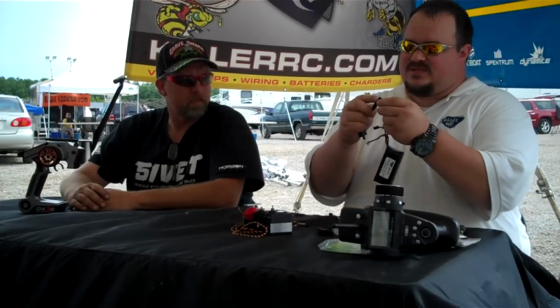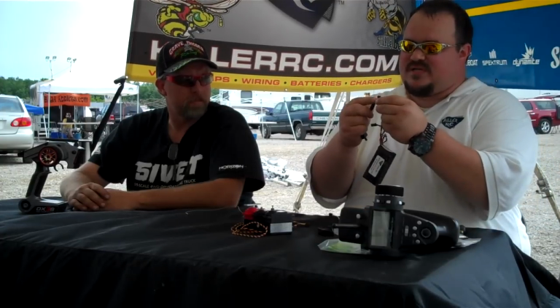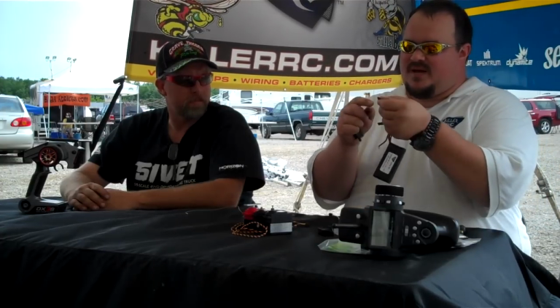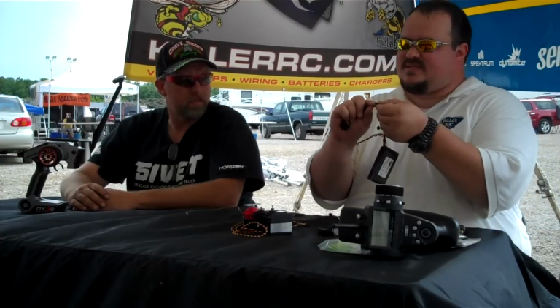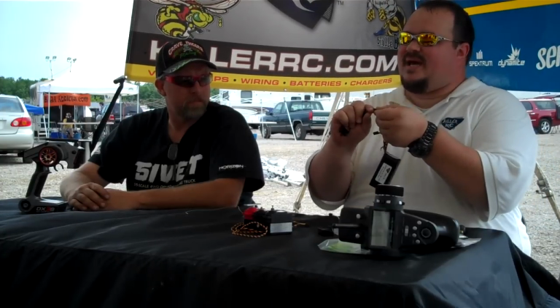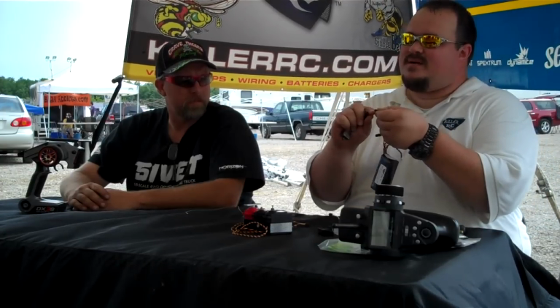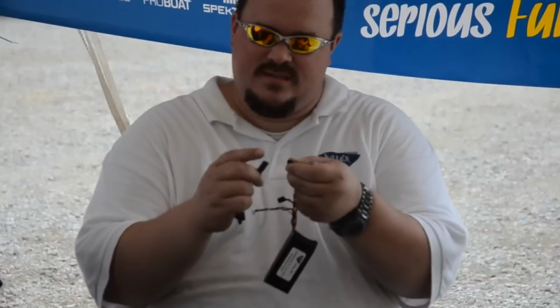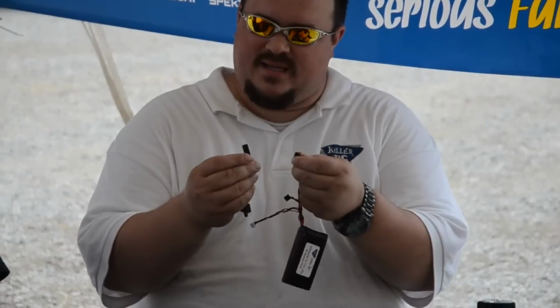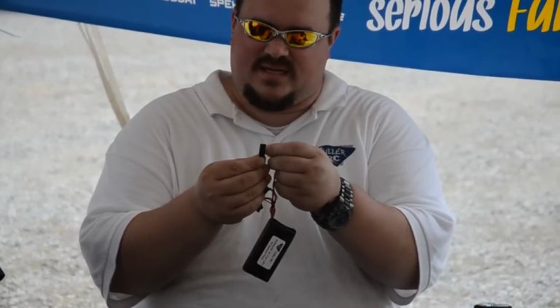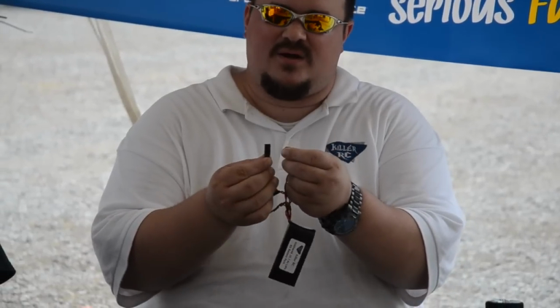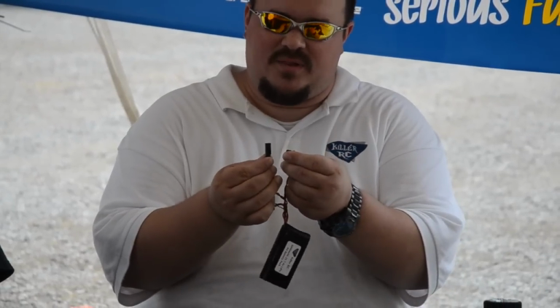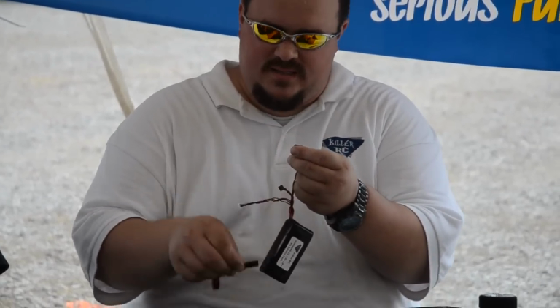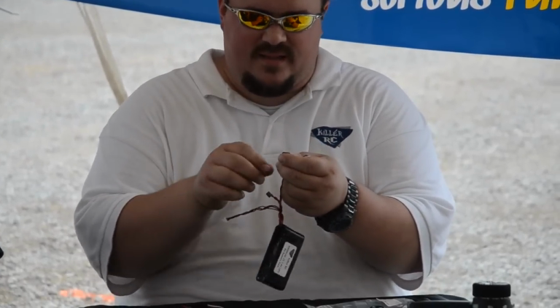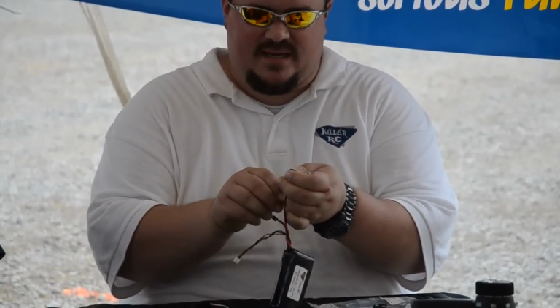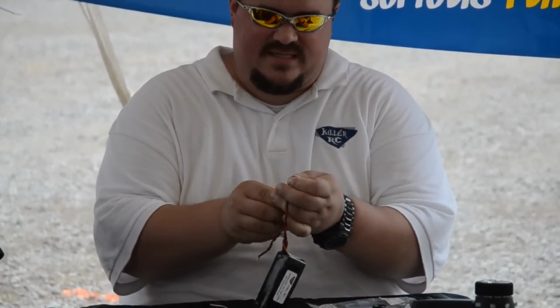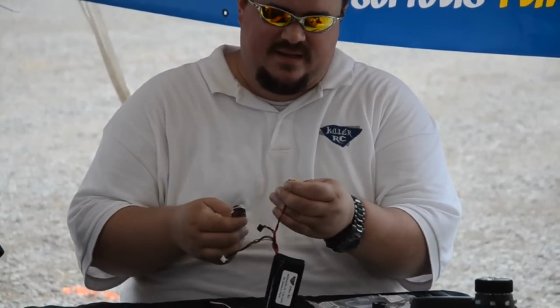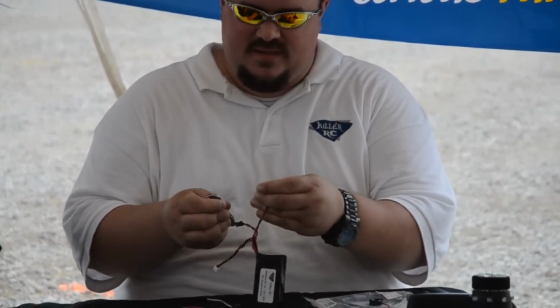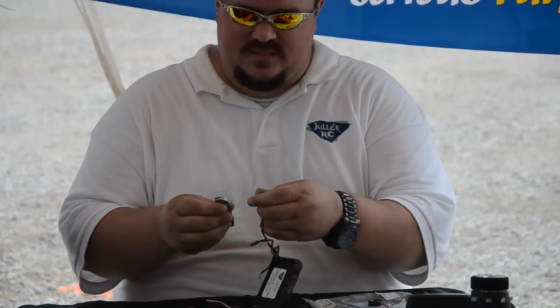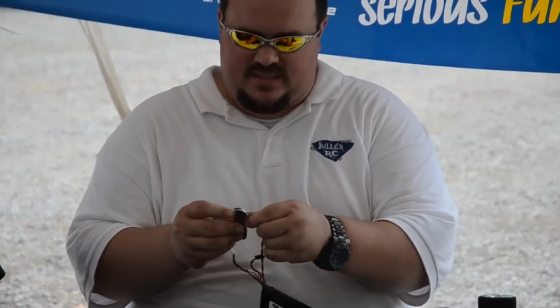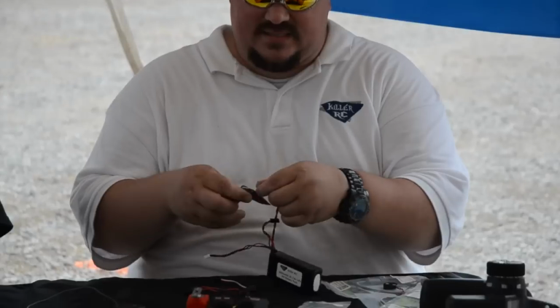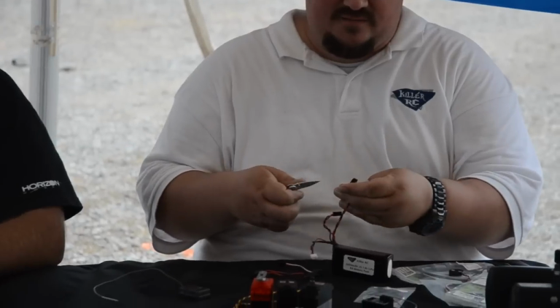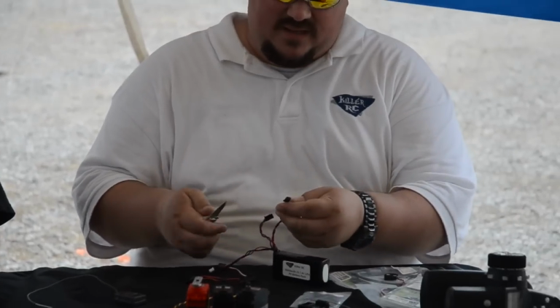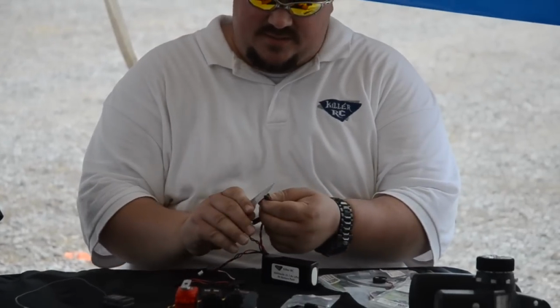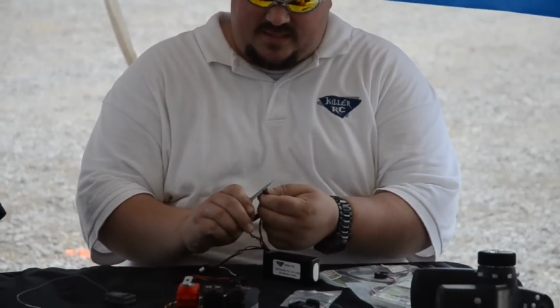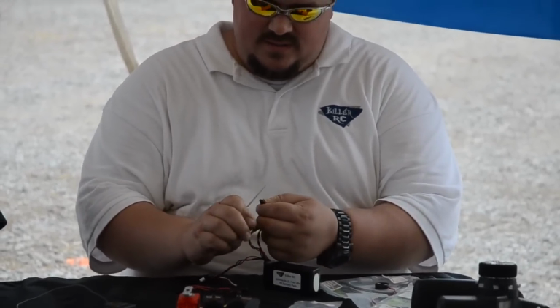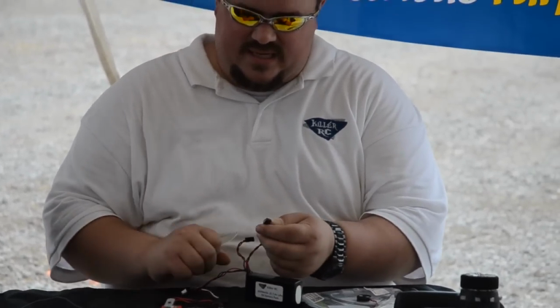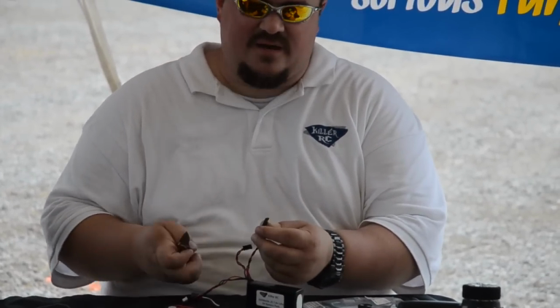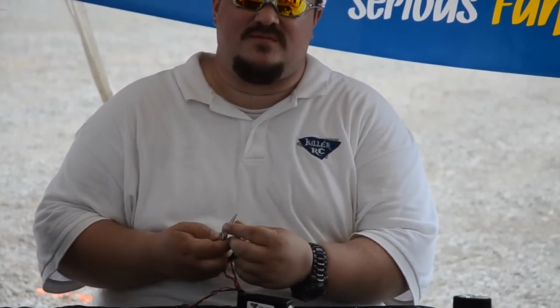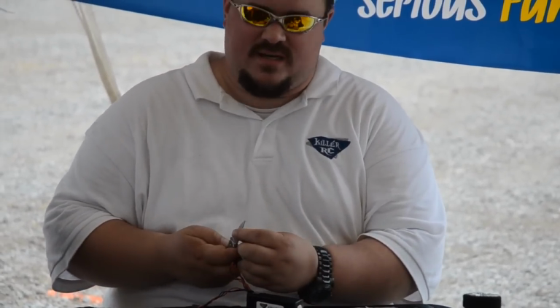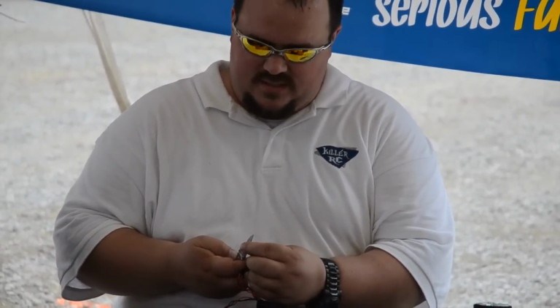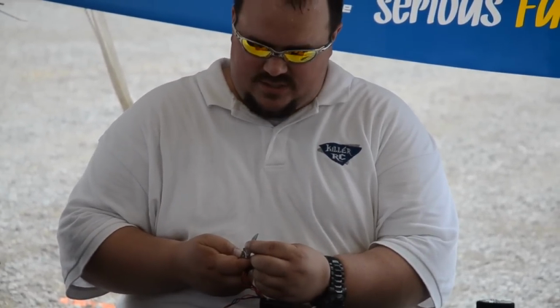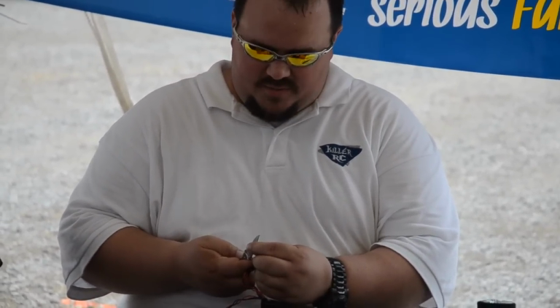These are Futaba plugs — it's got the little tab there. And this is like a JR-style plug. A lot of times you got to take a knife and just slice that off. A lot of guys don't know that. You just slice that off, and then you've just created a JR plug.